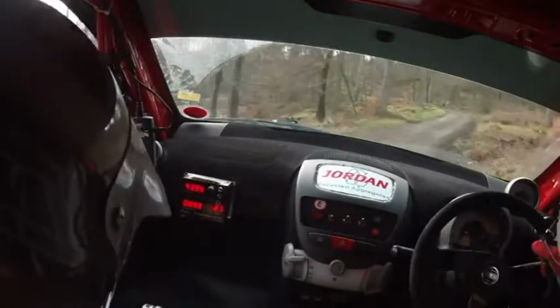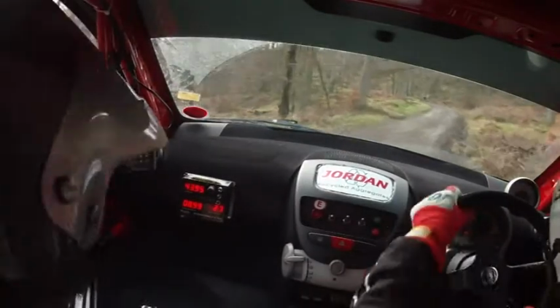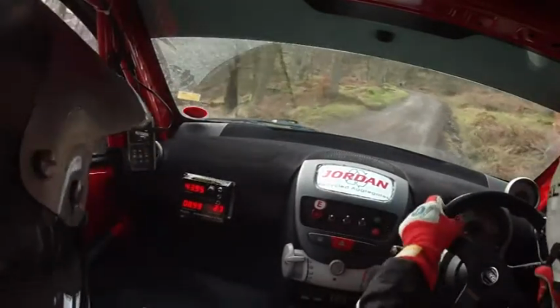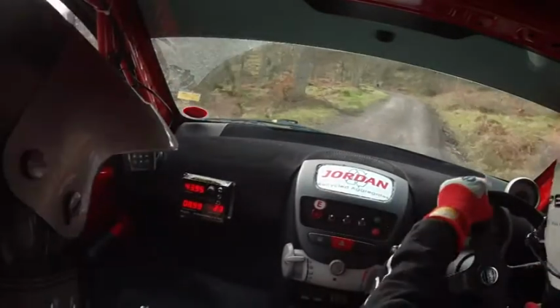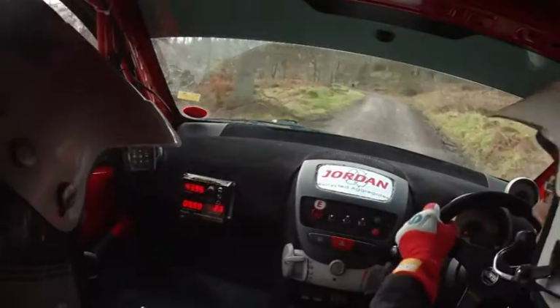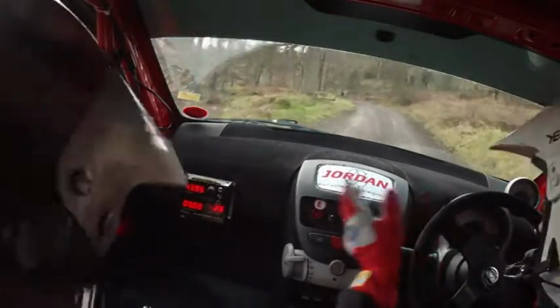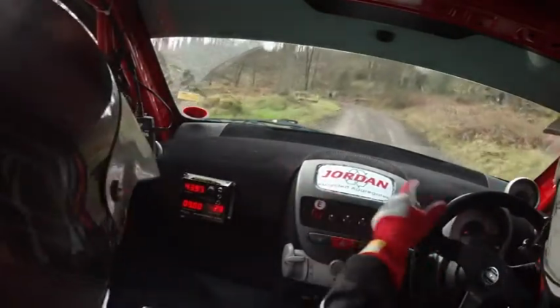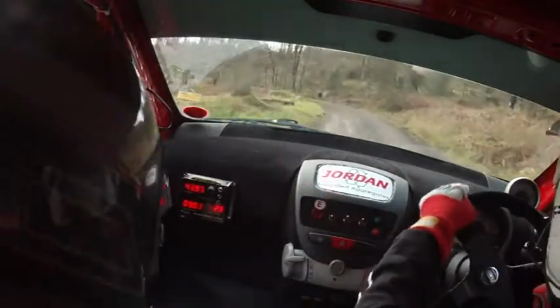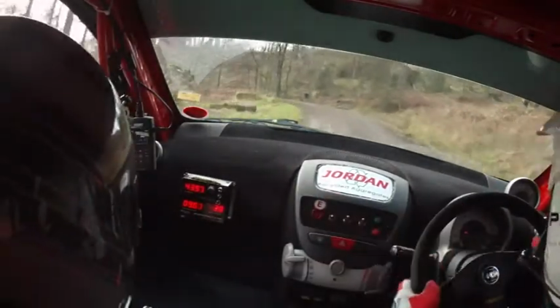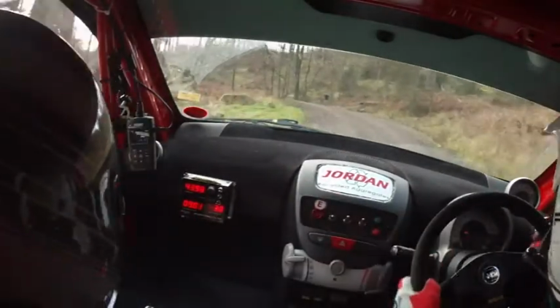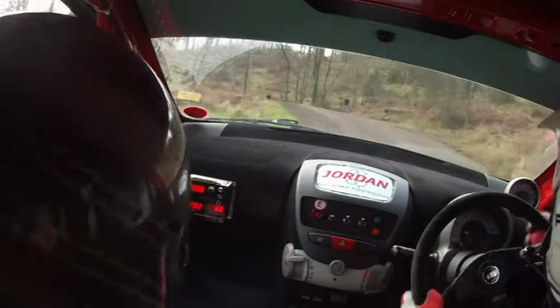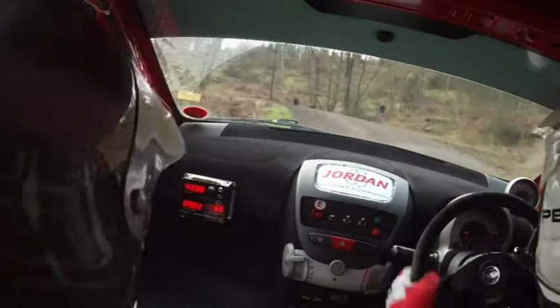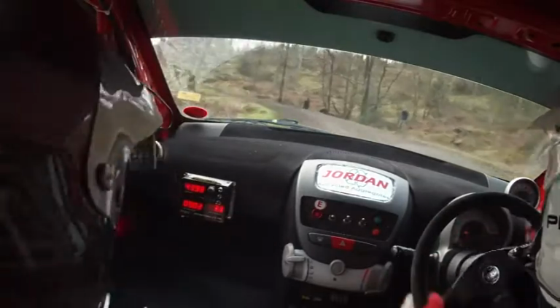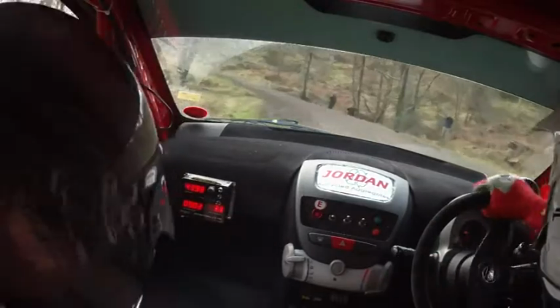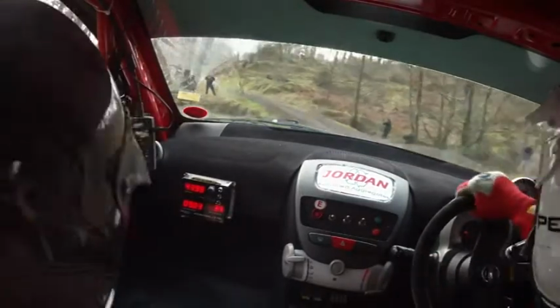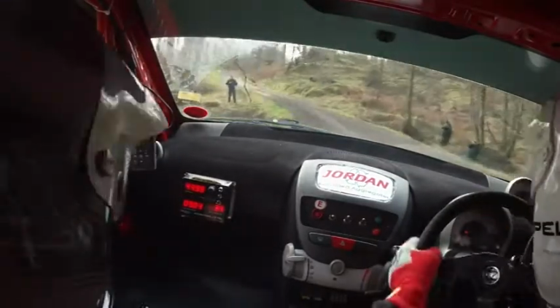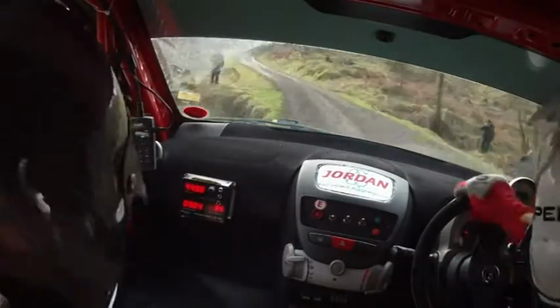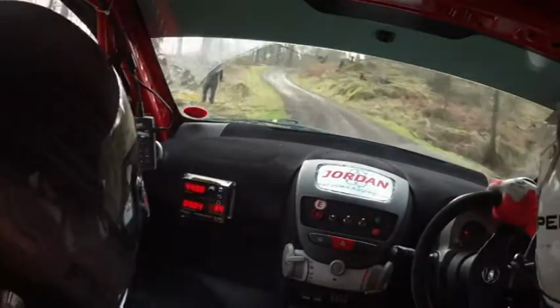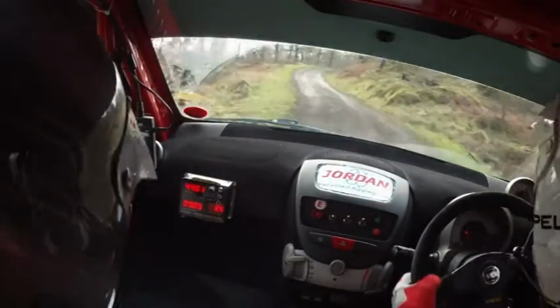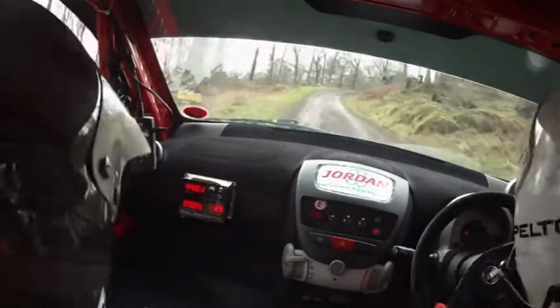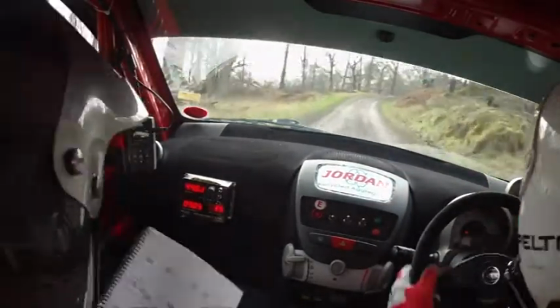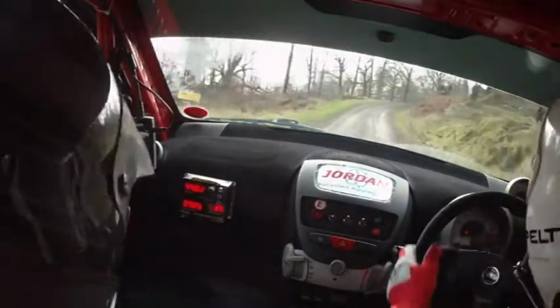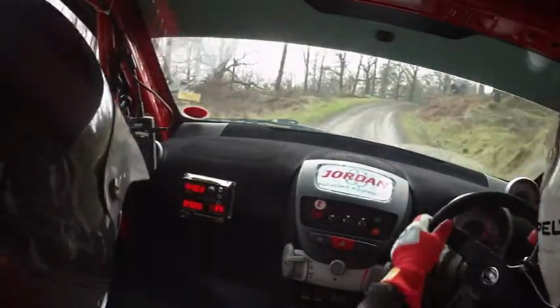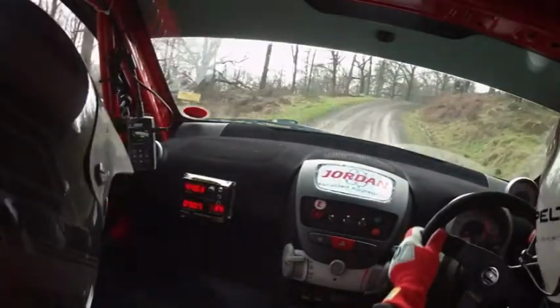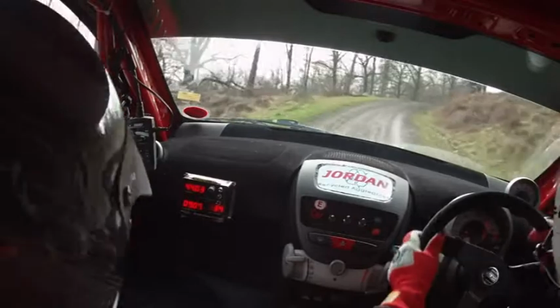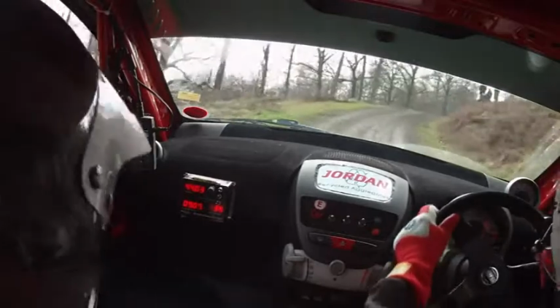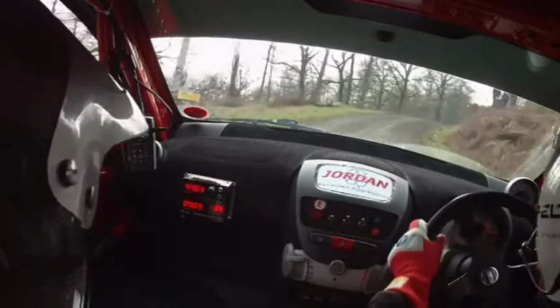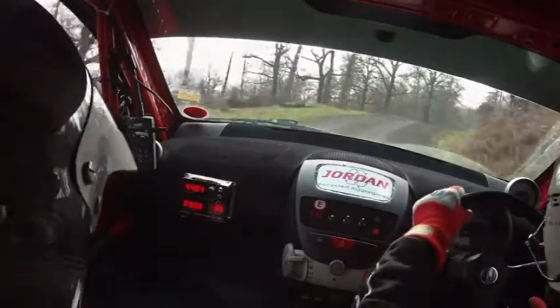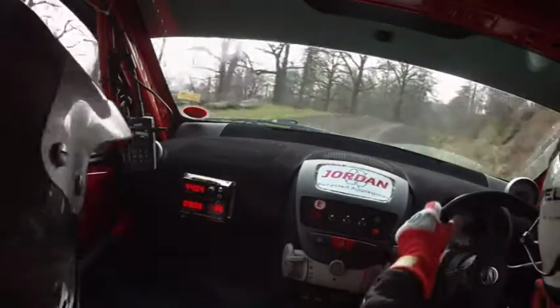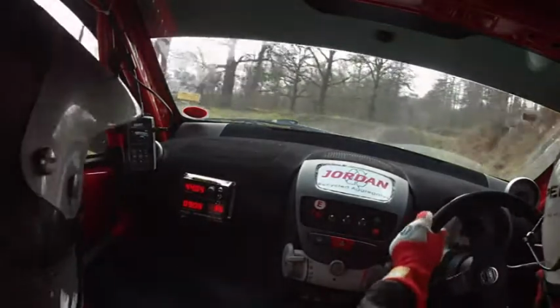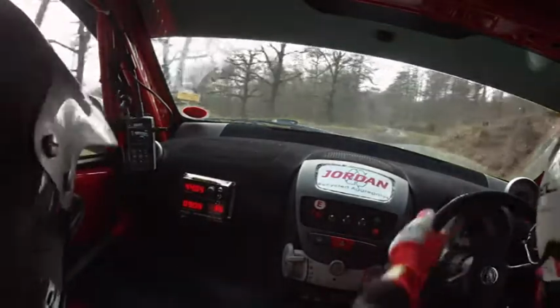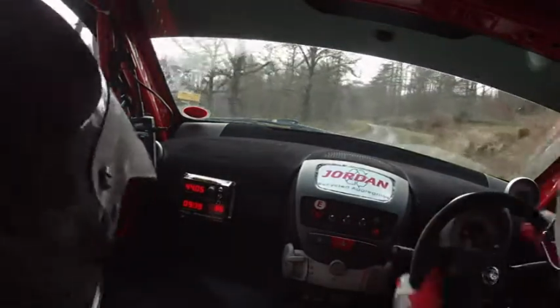And into six left. Can you see that mirror, see if he's behind us? He's not behind, he's fine. One hundred over small crest, and five right, caution, forty downhill.